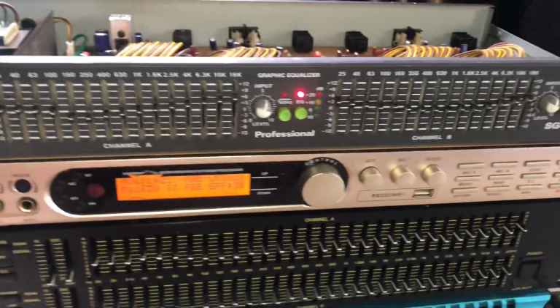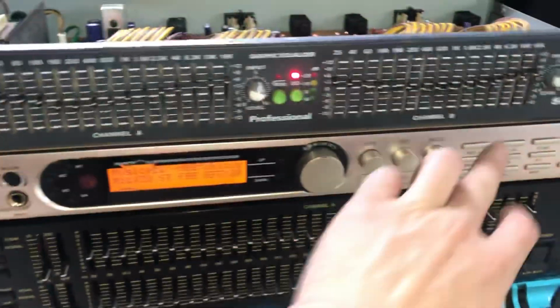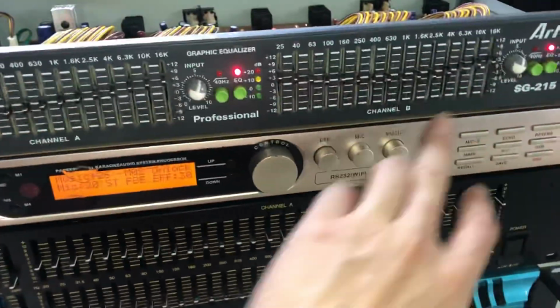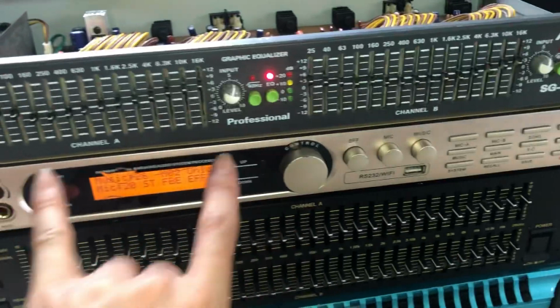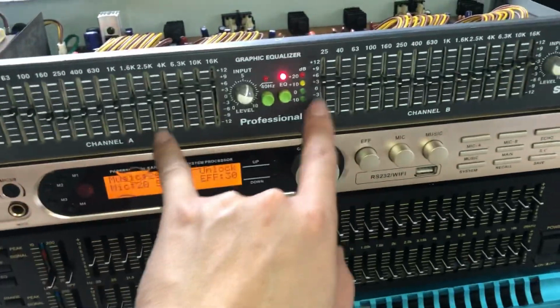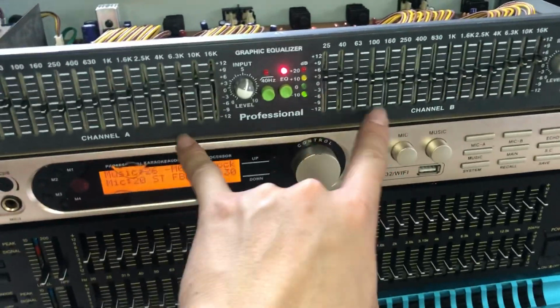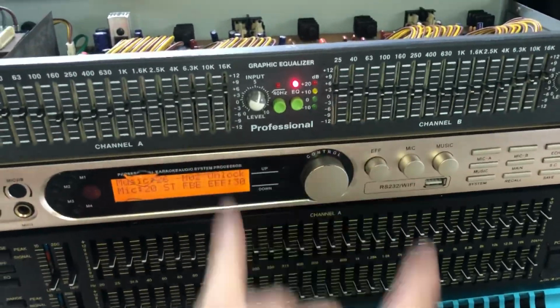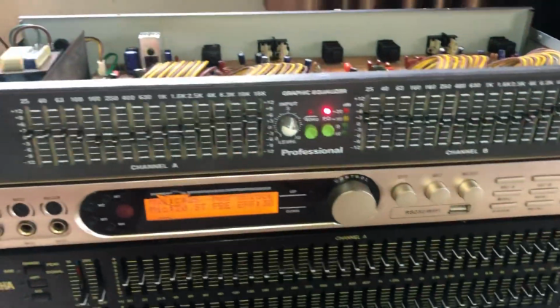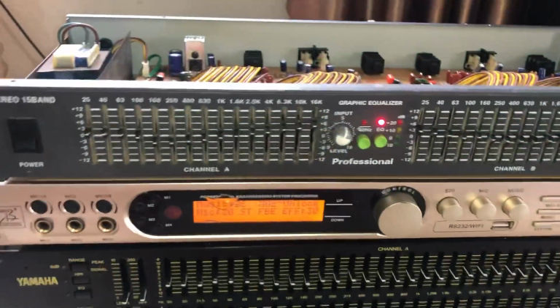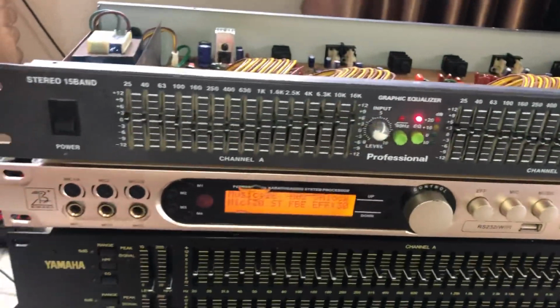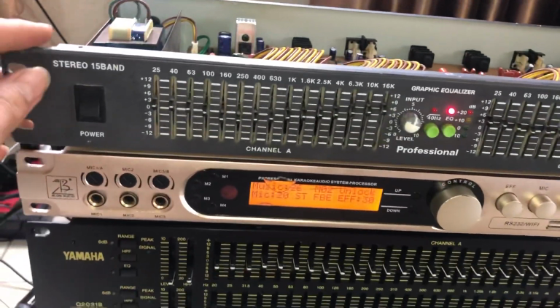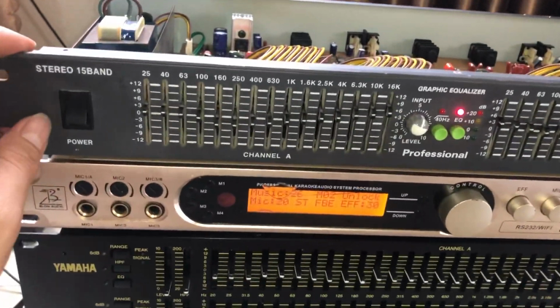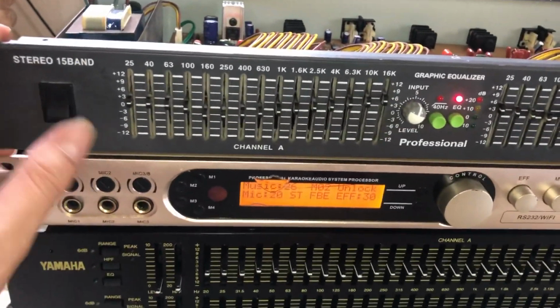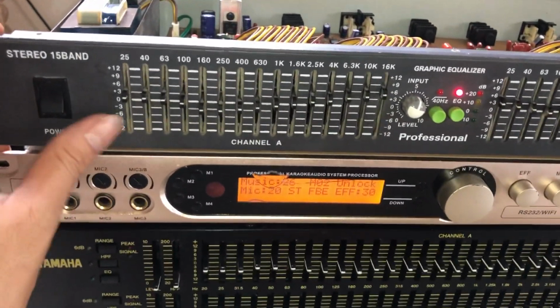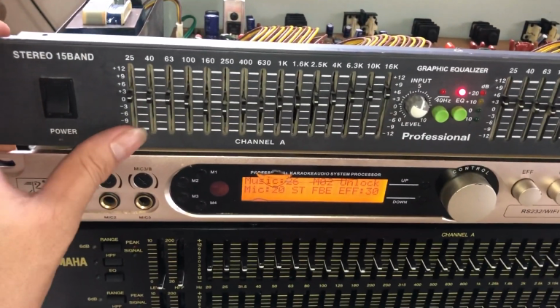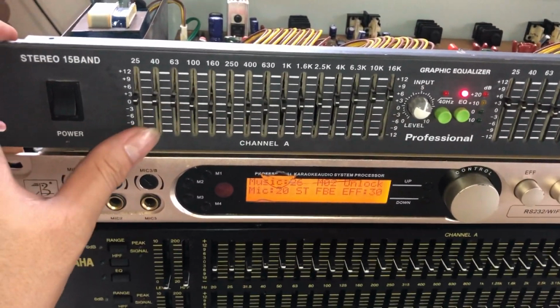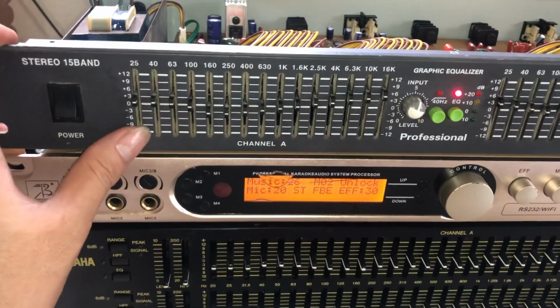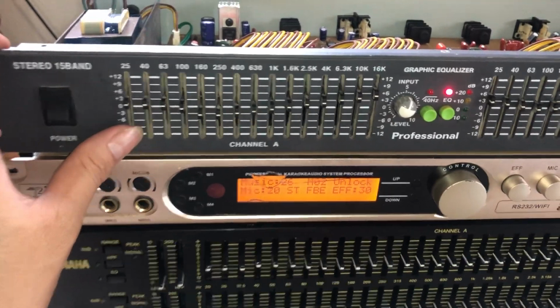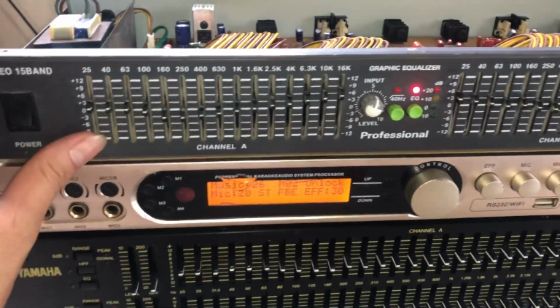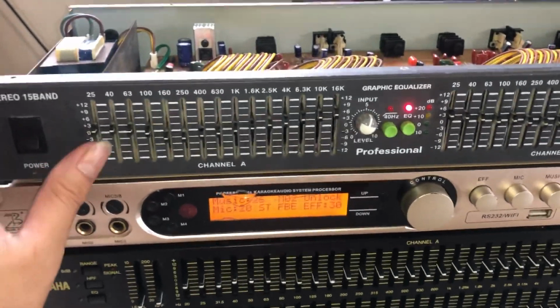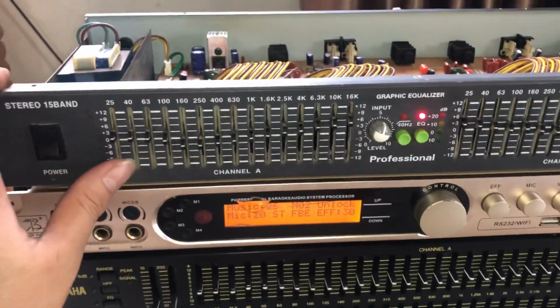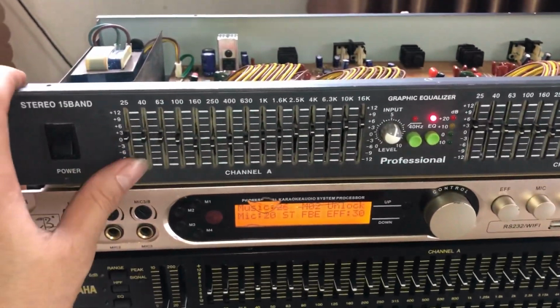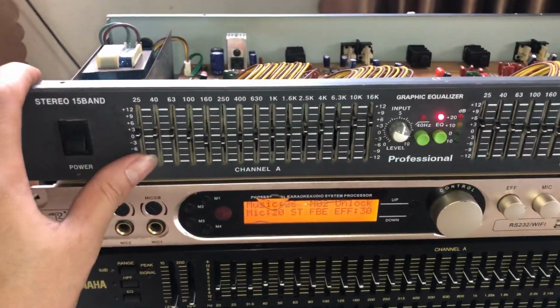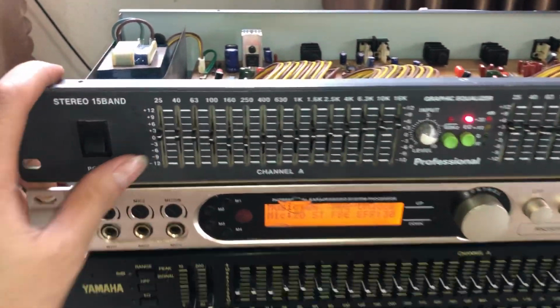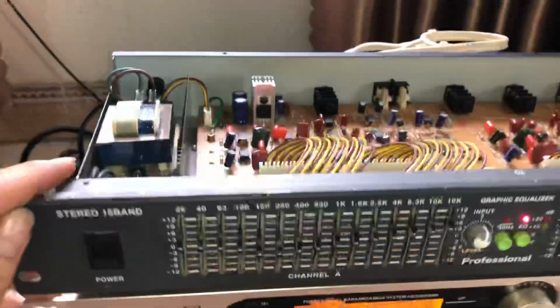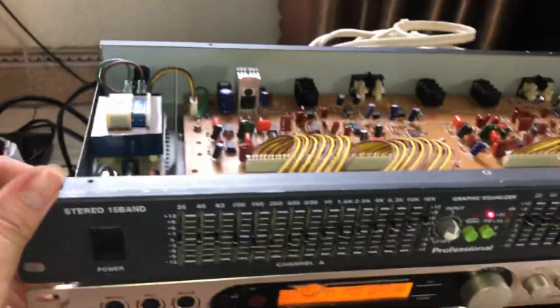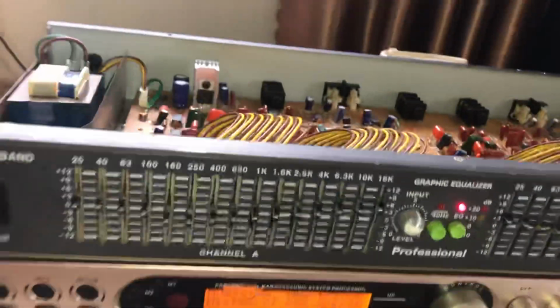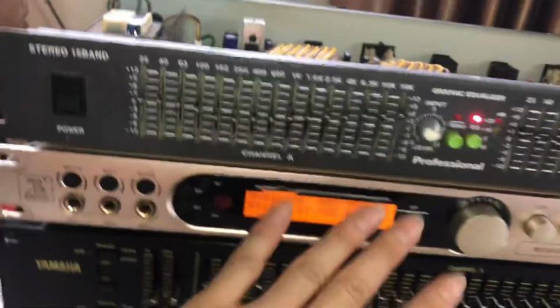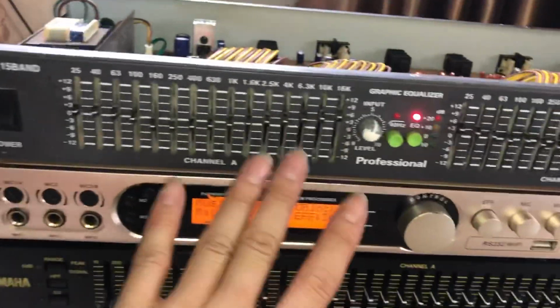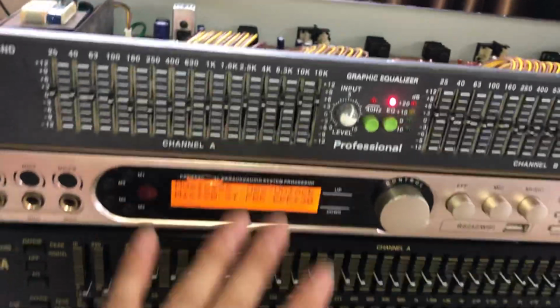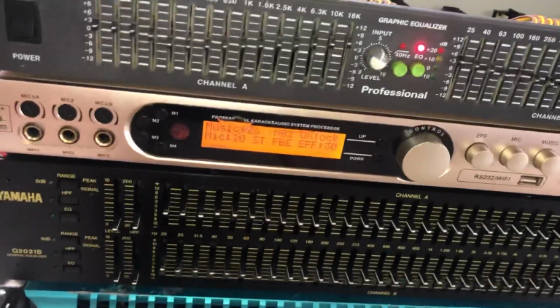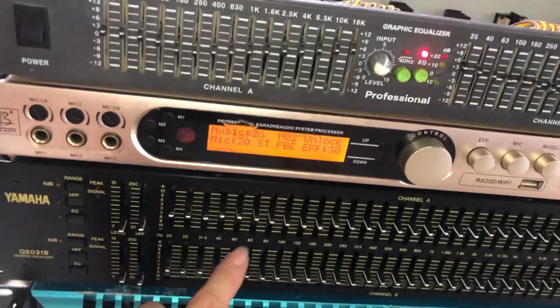SG215 có nghĩa là 2 kênh, mỗi kênh 15k. Con này đánh gia đình cực hay luôn, sự kiện thì không hợp nhé, nhưng mà đánh gia đình con này cực hay luôn. Tiếng nó ra đạt được khoảng 8% của con Sansui này.